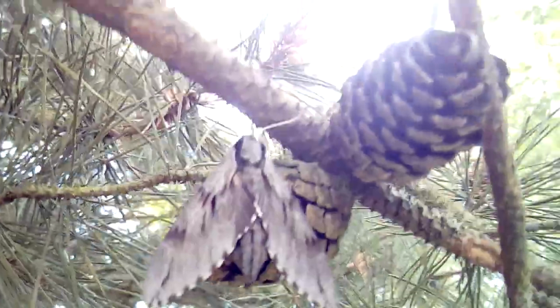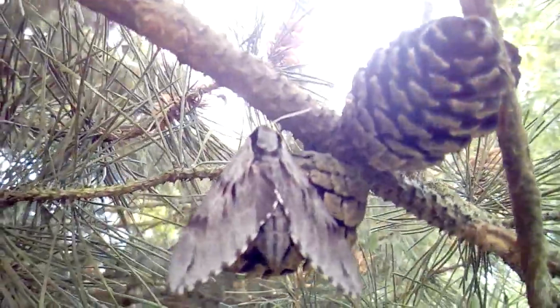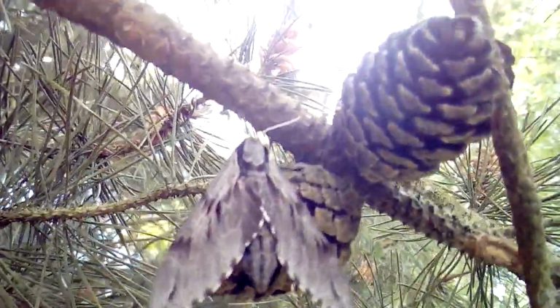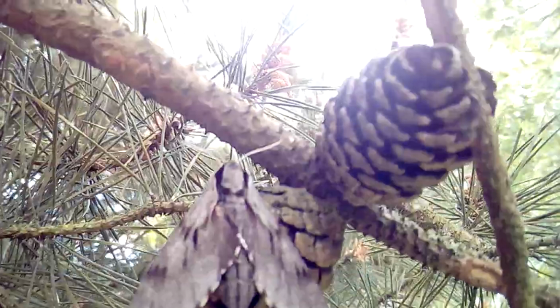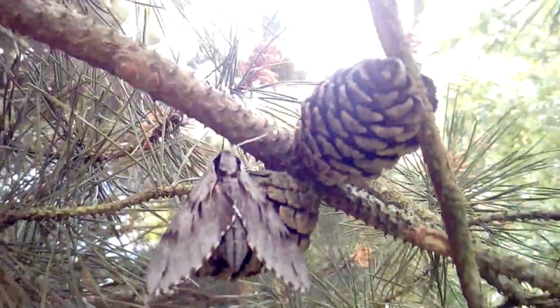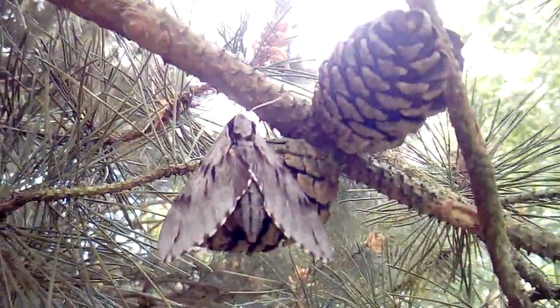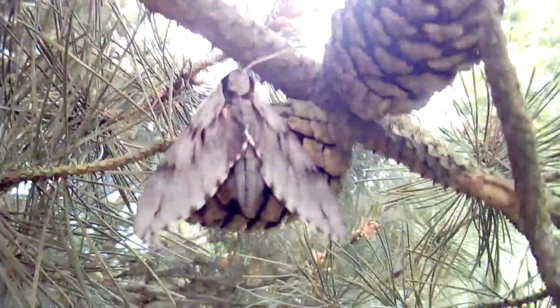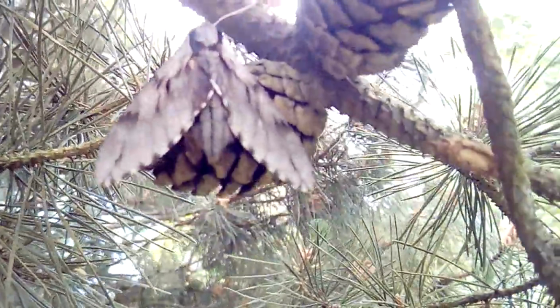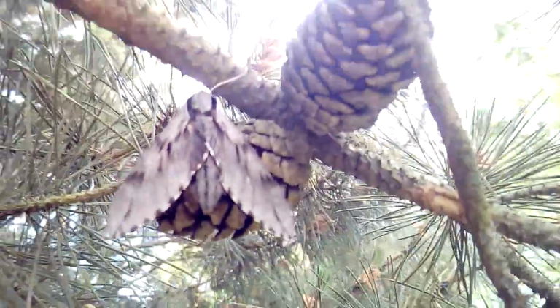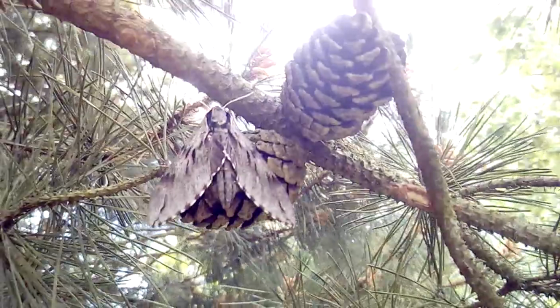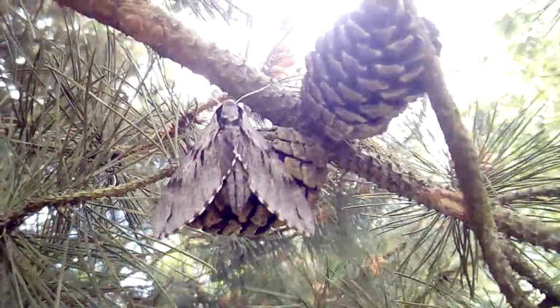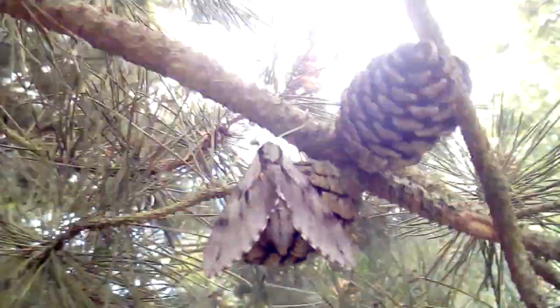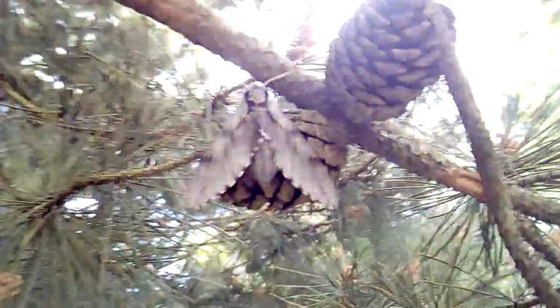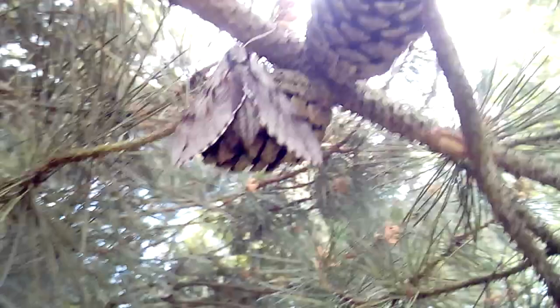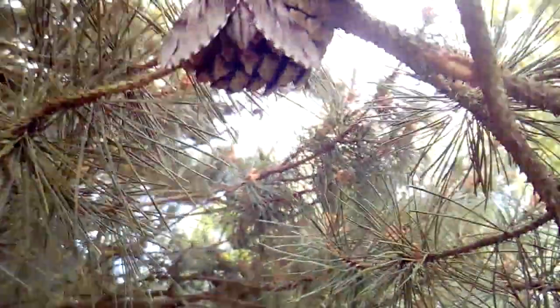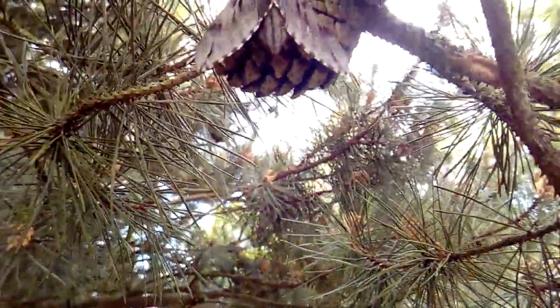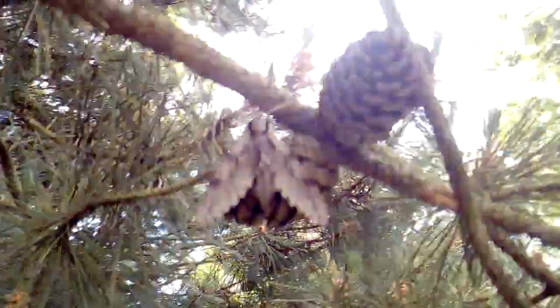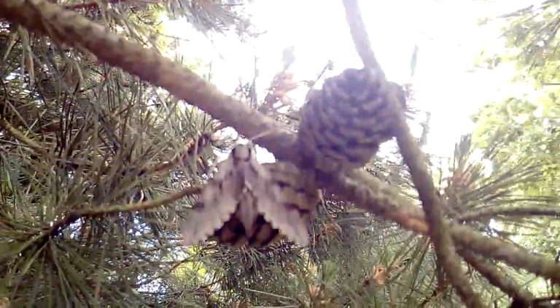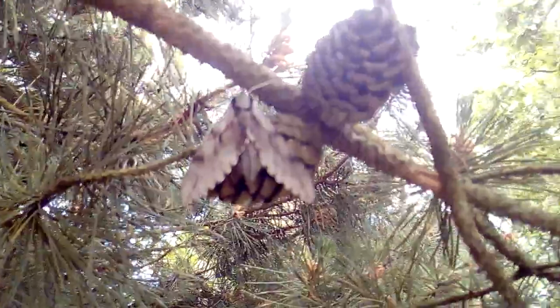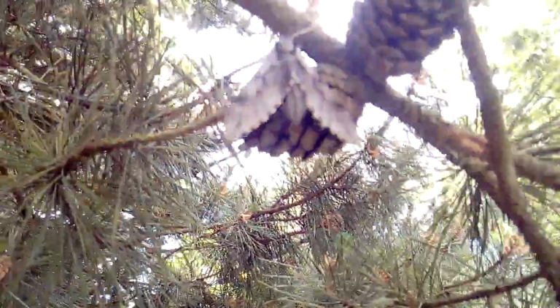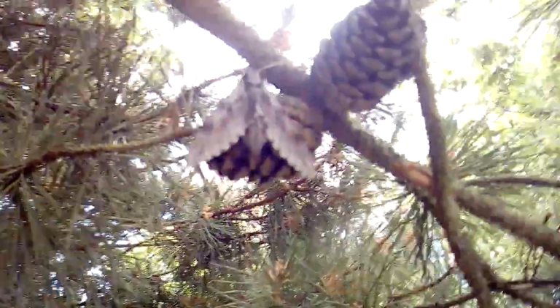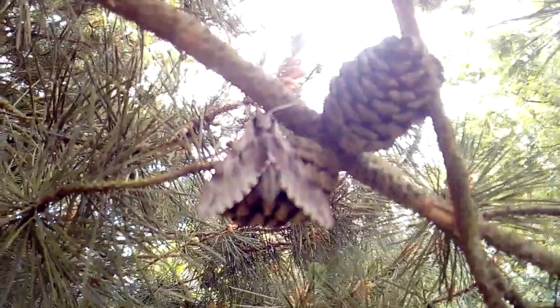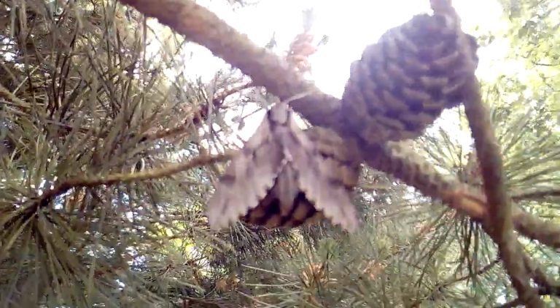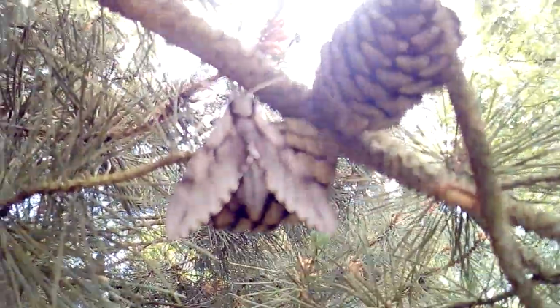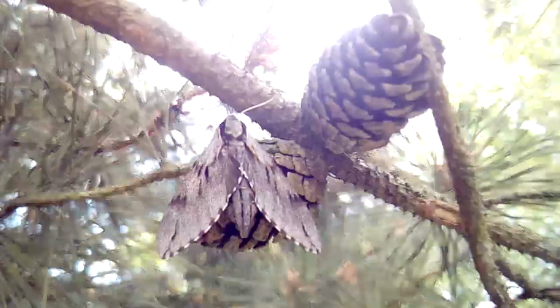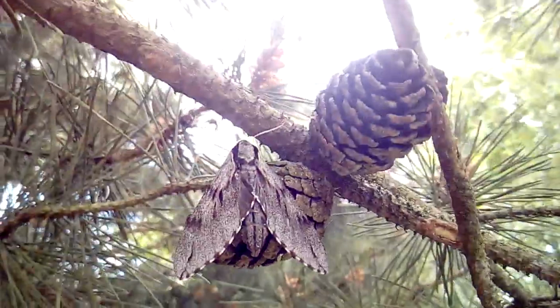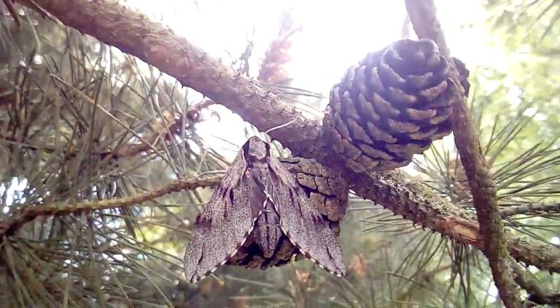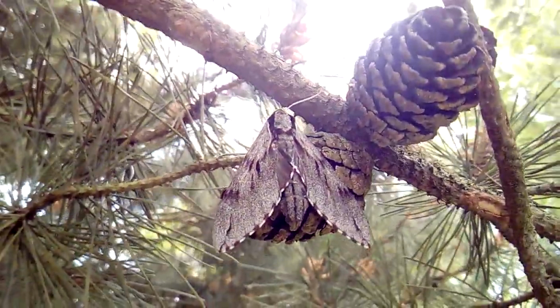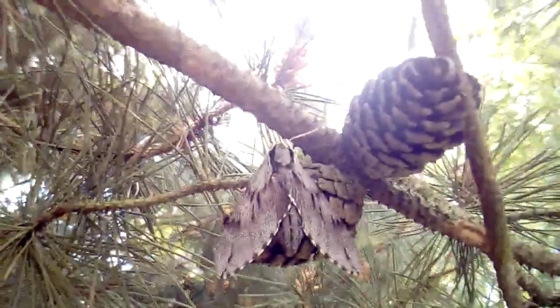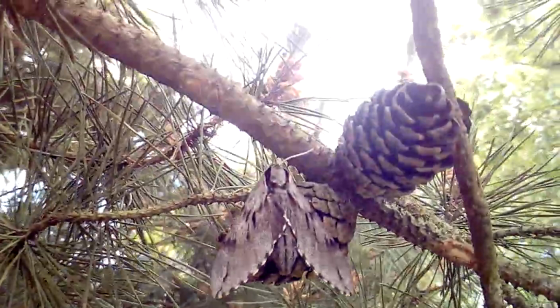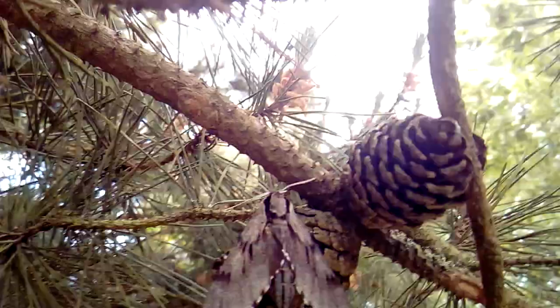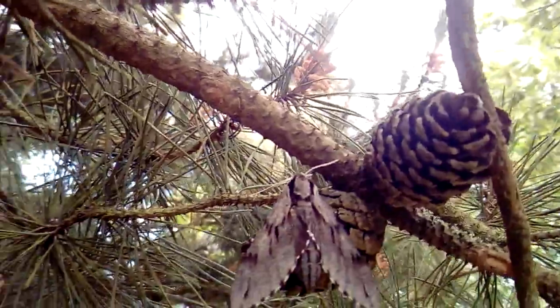The larvae of this species also have lines that mimic the pine needles. If you look at them, it's really hard to spot the larvae sitting on a pine tree because it's all broken up with lines. They overwinter as pupae.